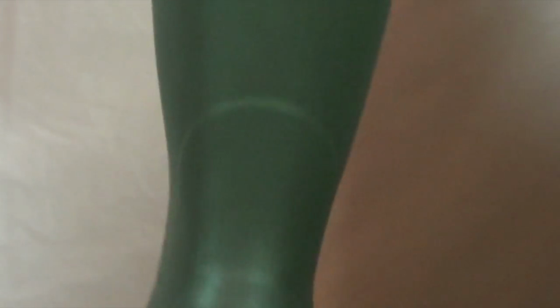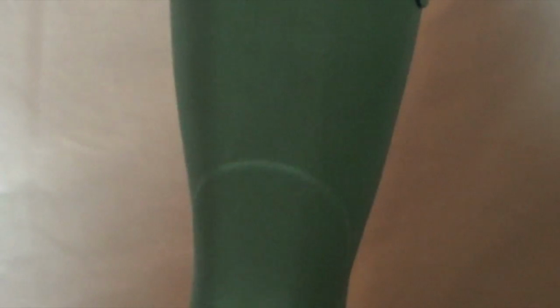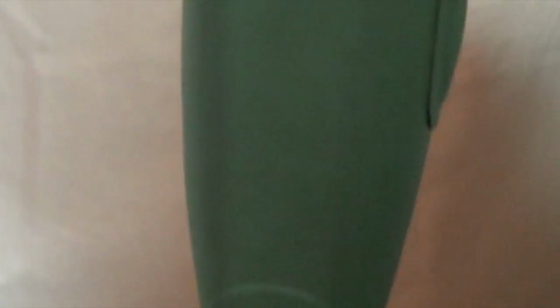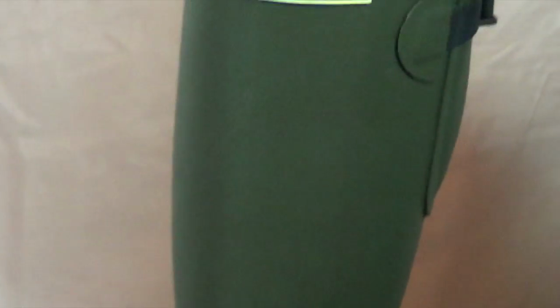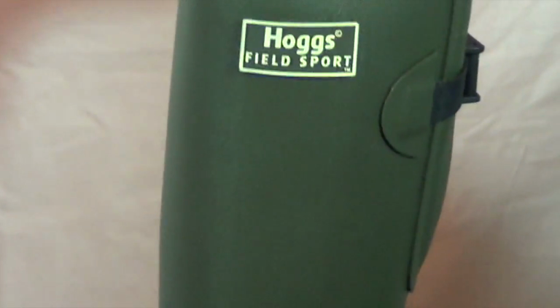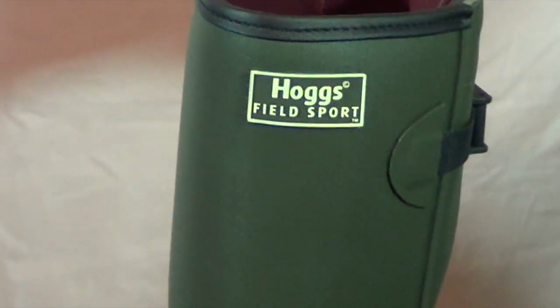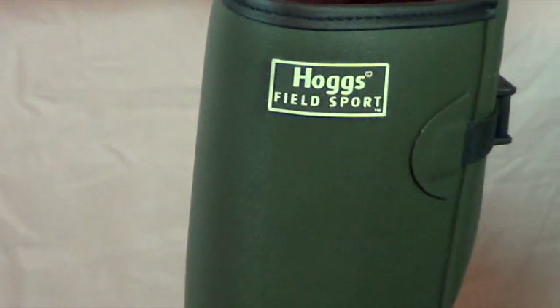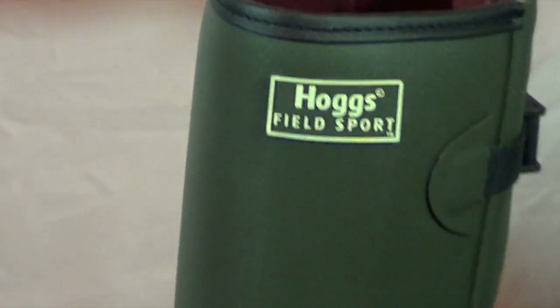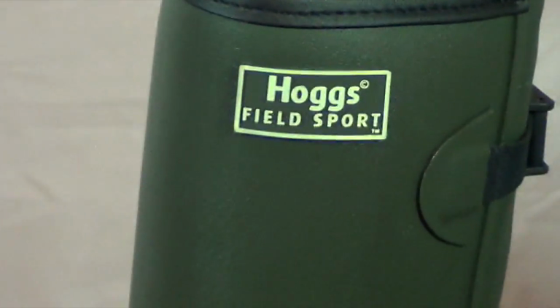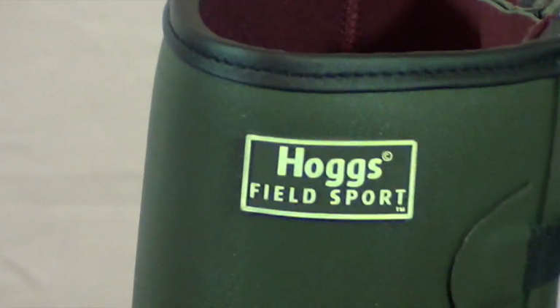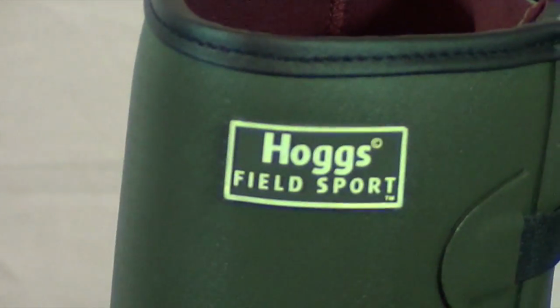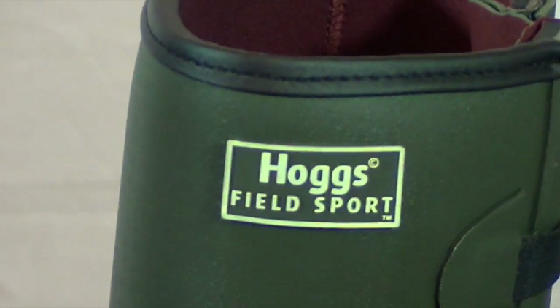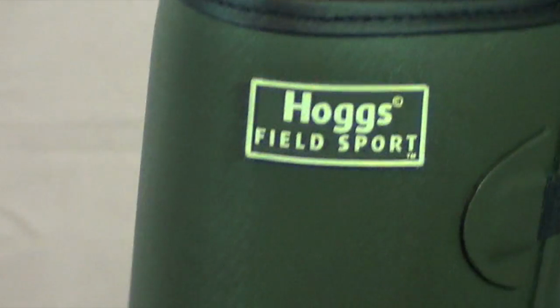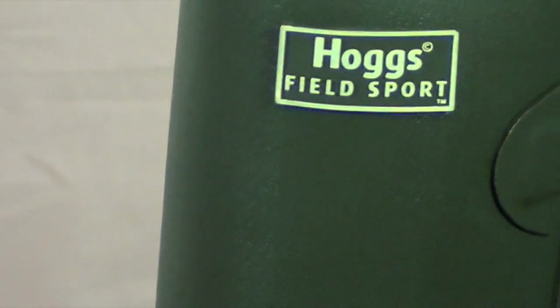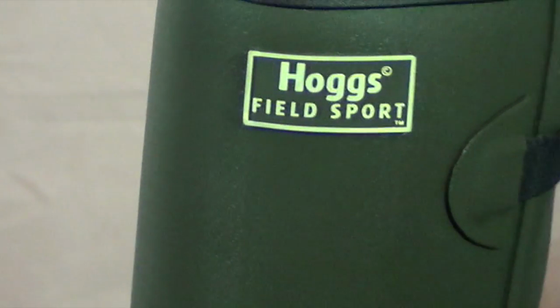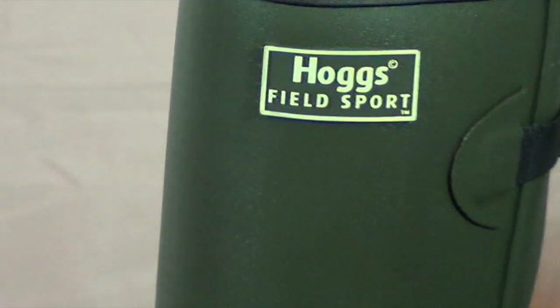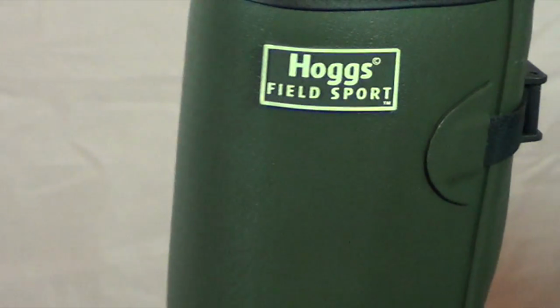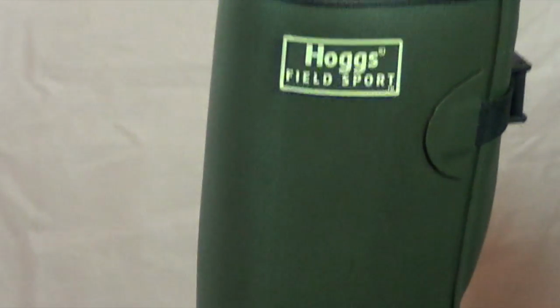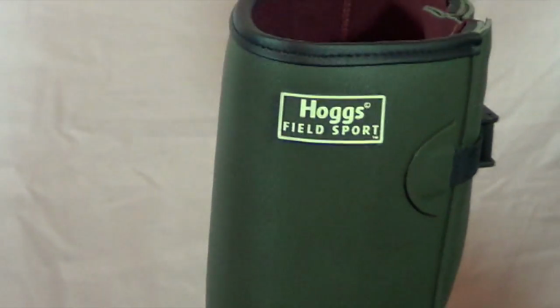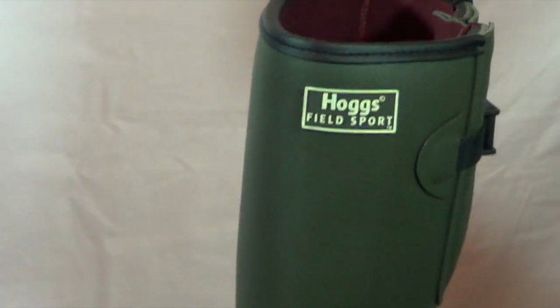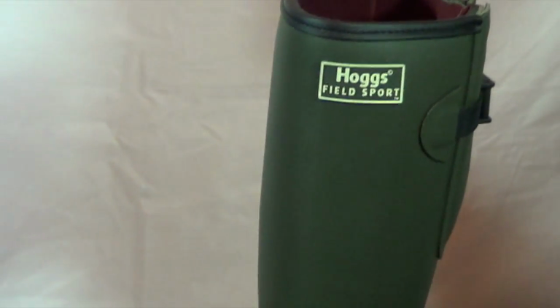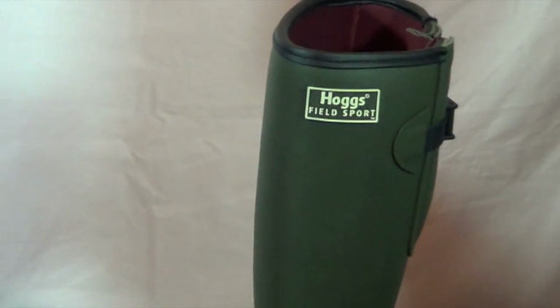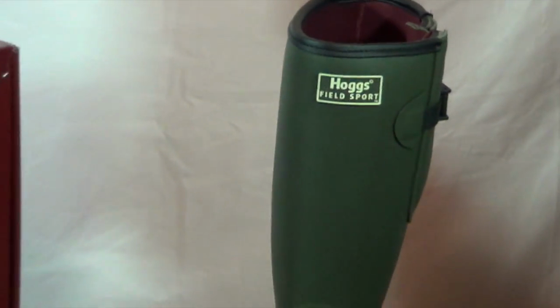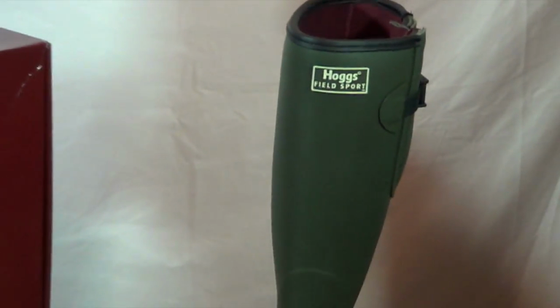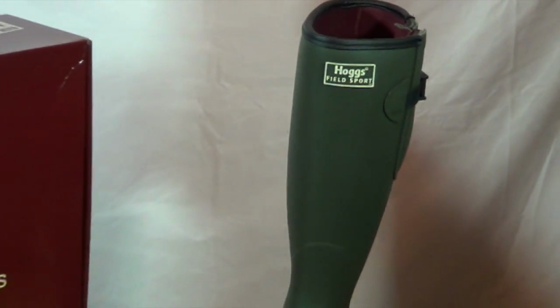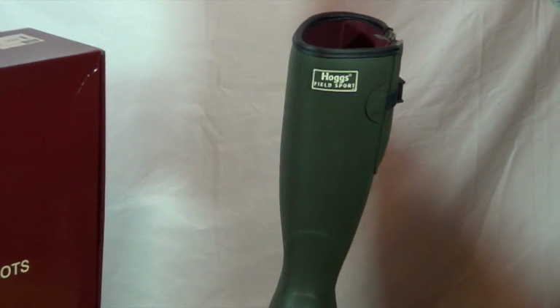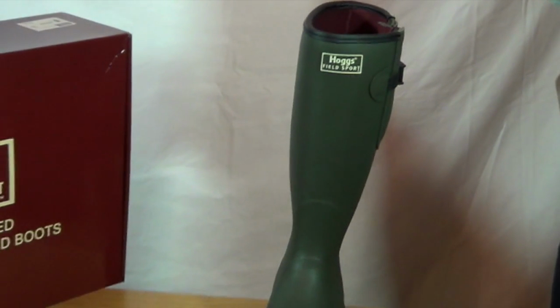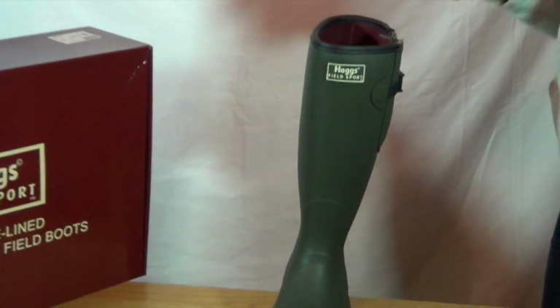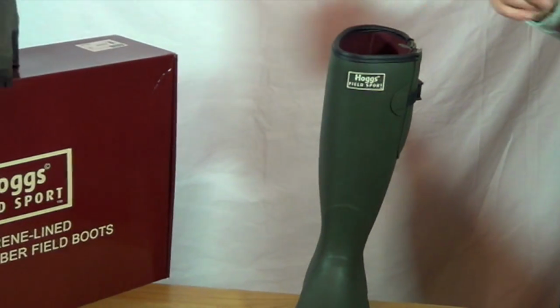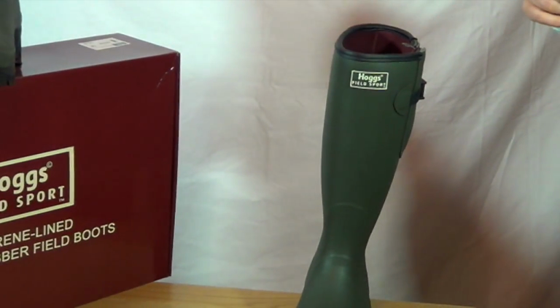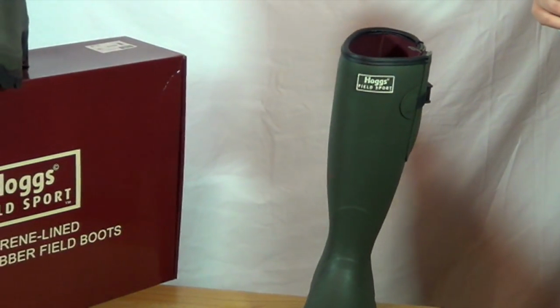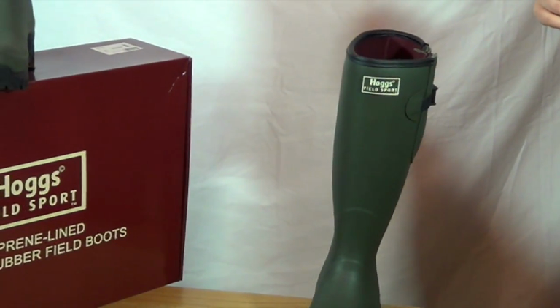That's the Hogs Fieldsport Neoprene Lined Welly. Why not pop over to CherryTreeCountryClothing.com and have a look at this fantastic welly.